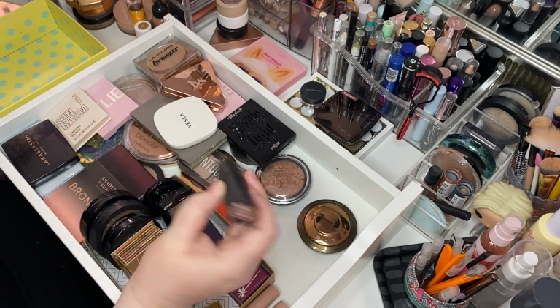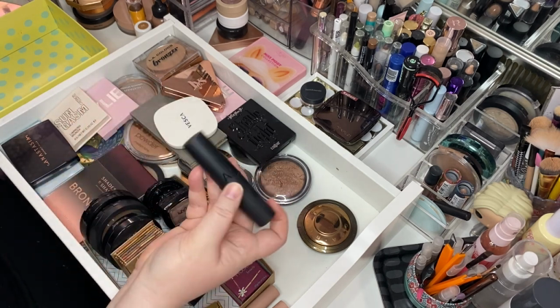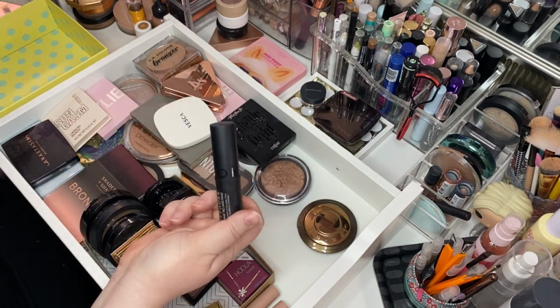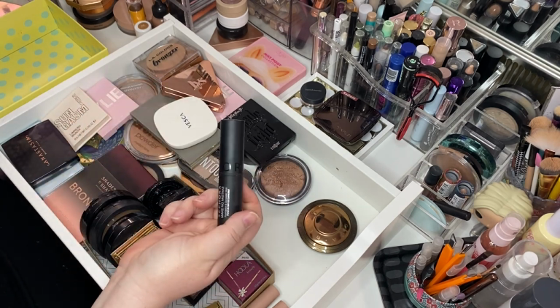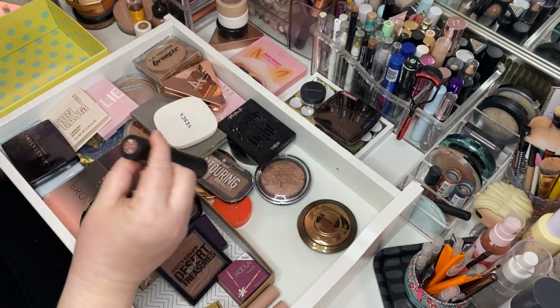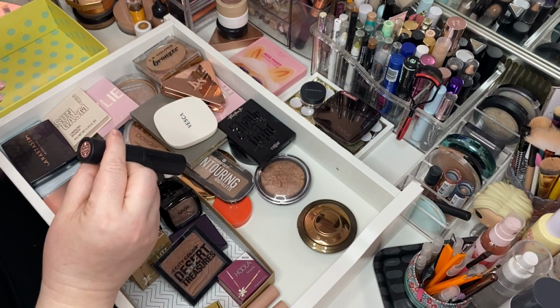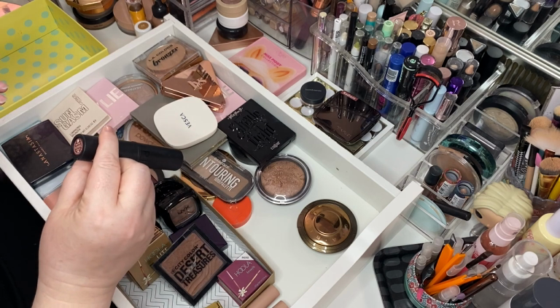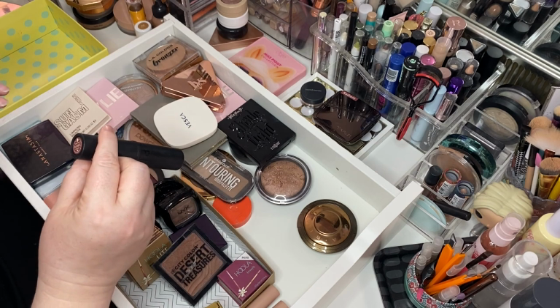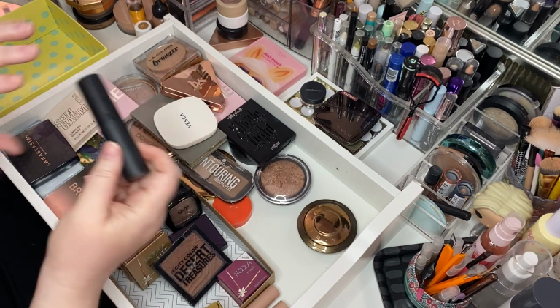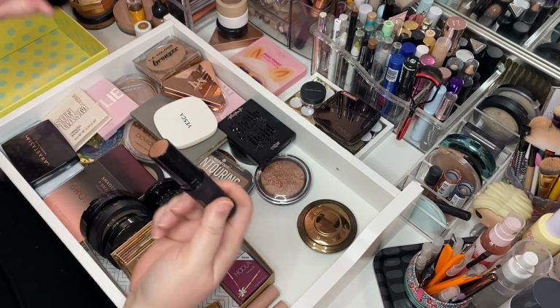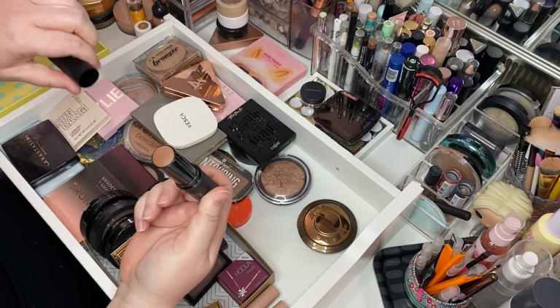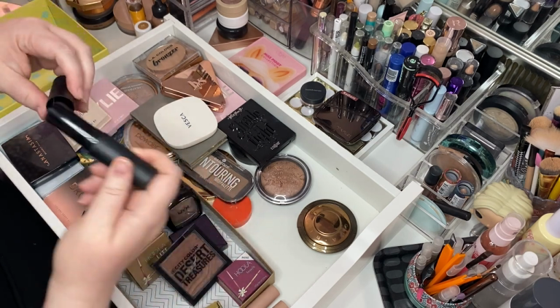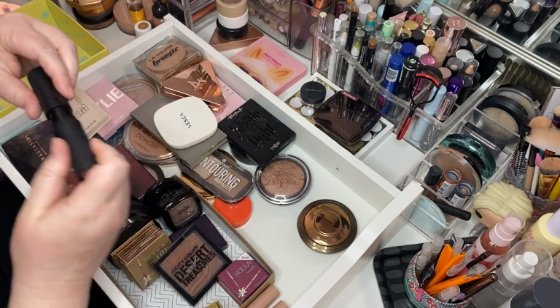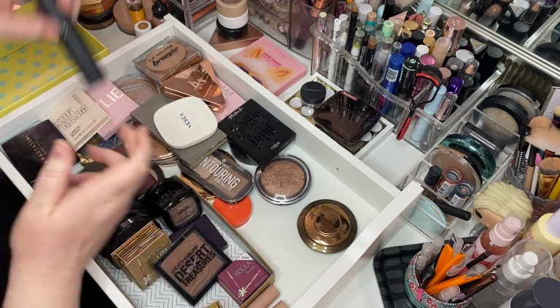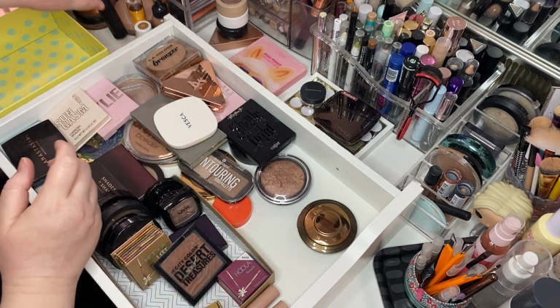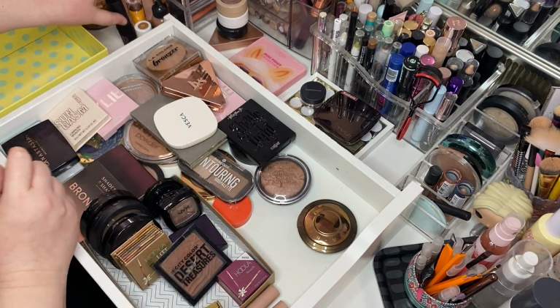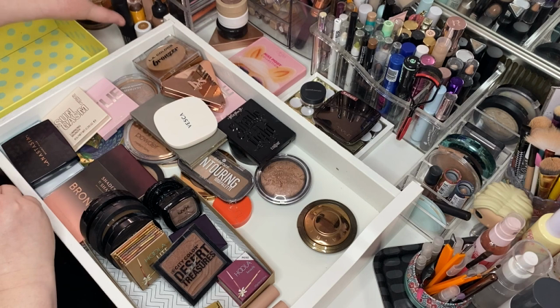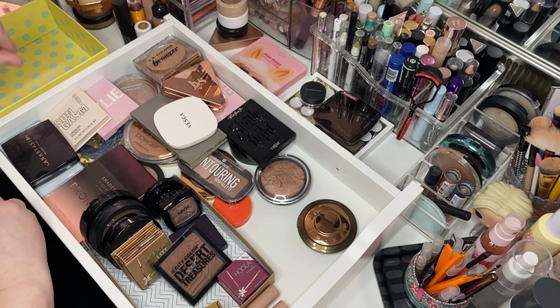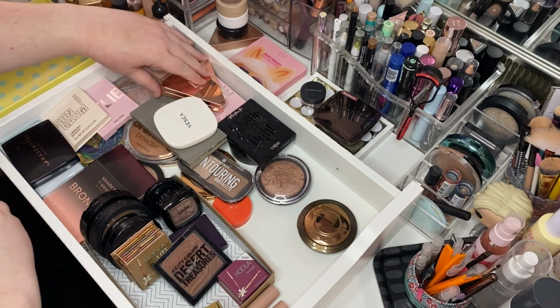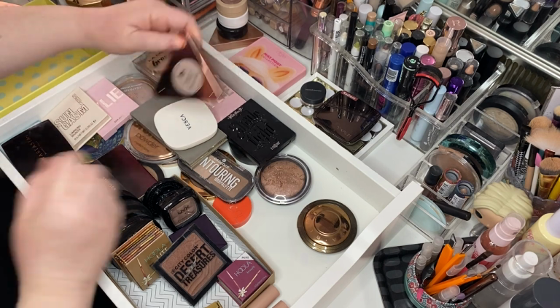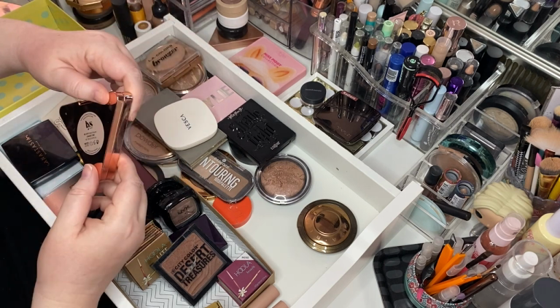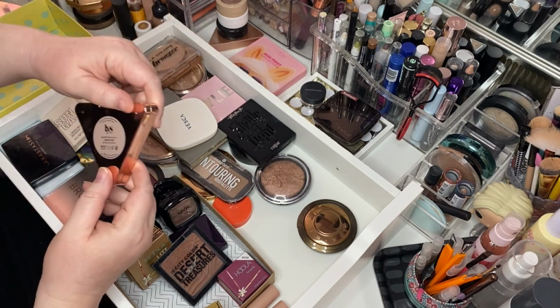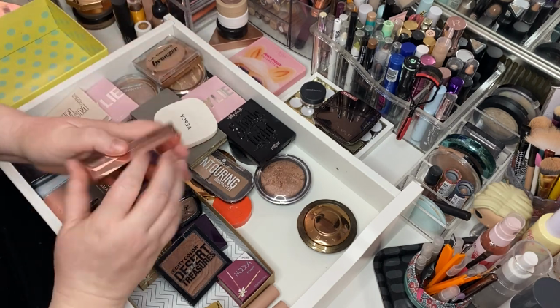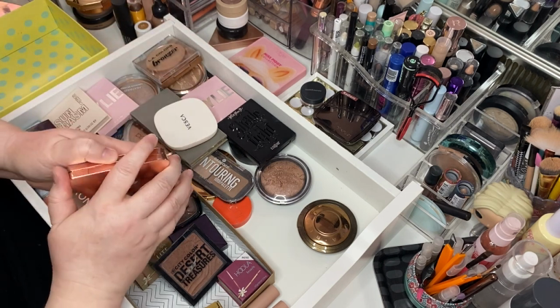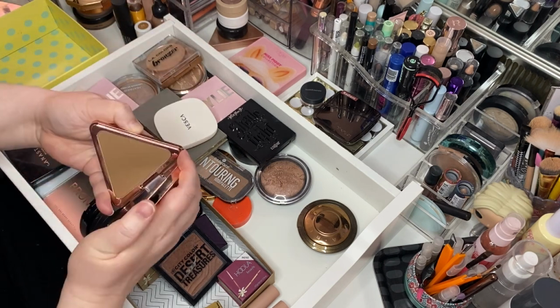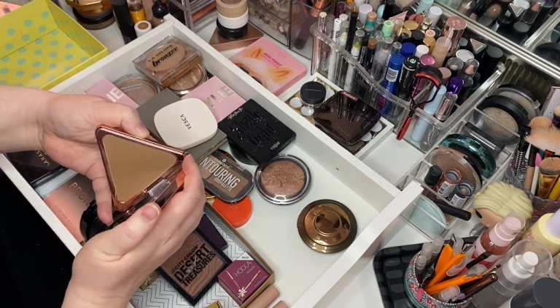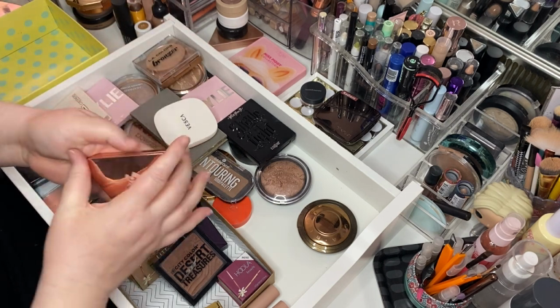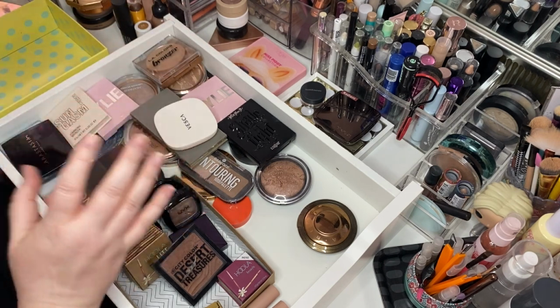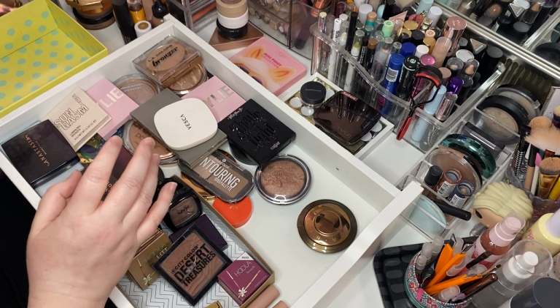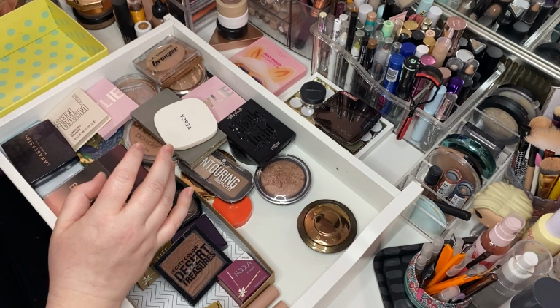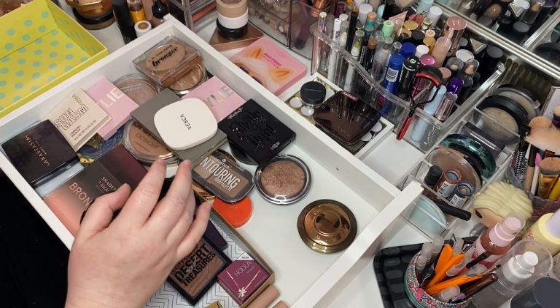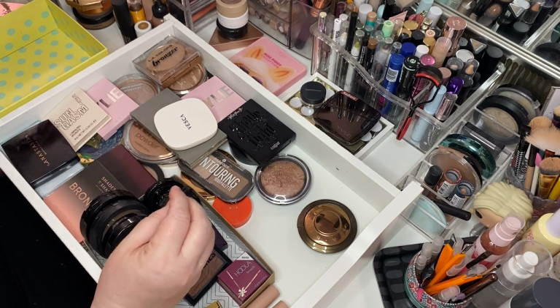This is a foundation stick in Mahogany from Sephora — we use it as a bronzer, so we'll put it over there with the creams. Here's another one in Courage, it's tan, with LYS. Love her.